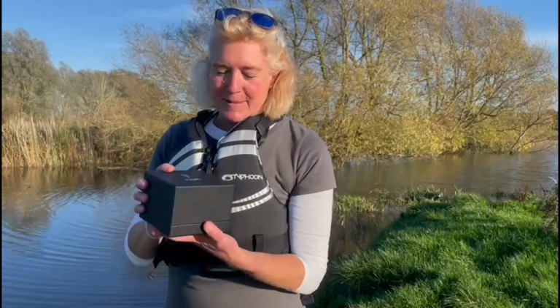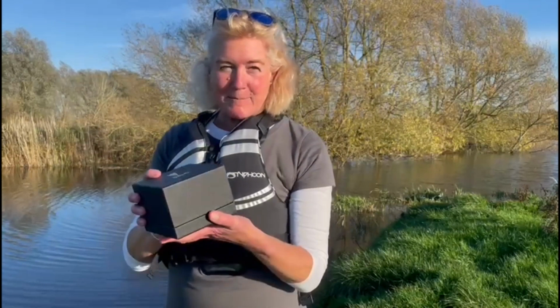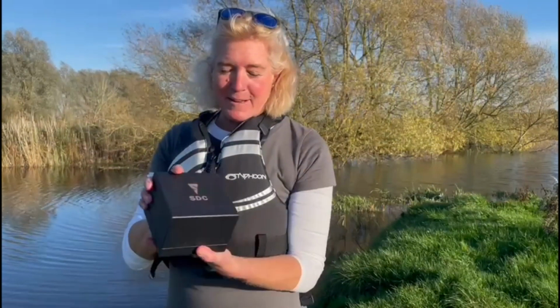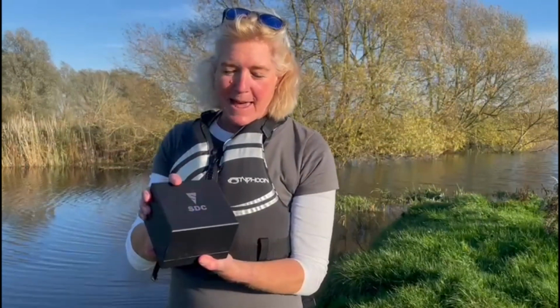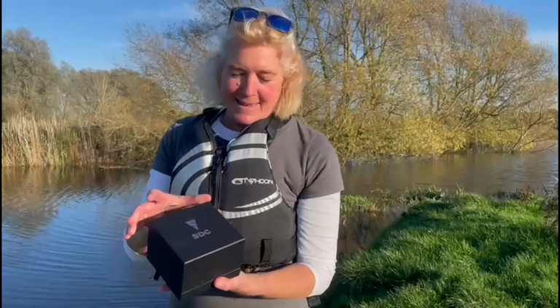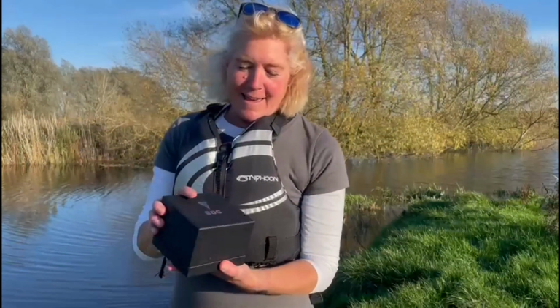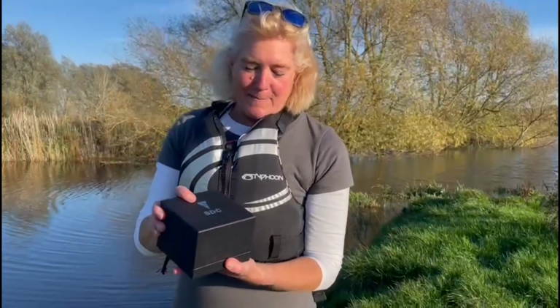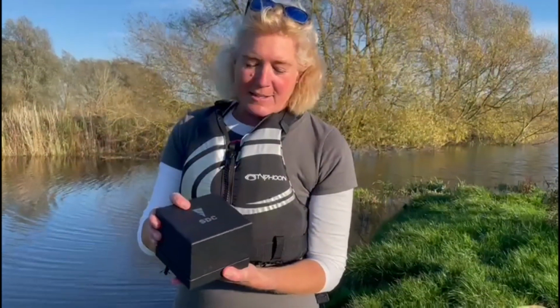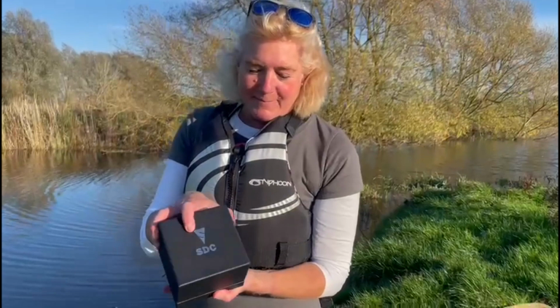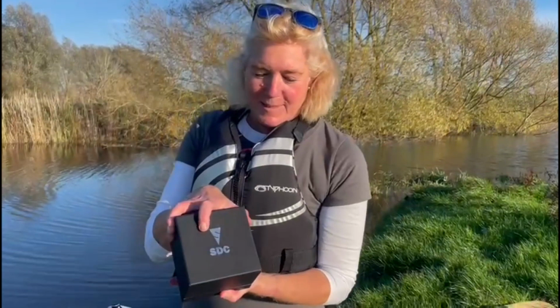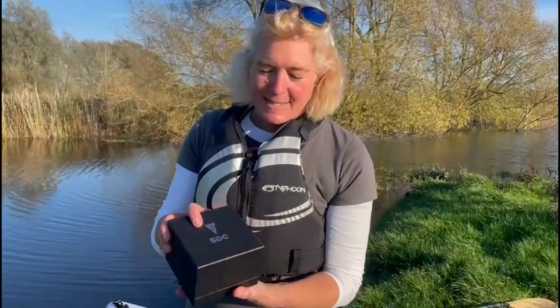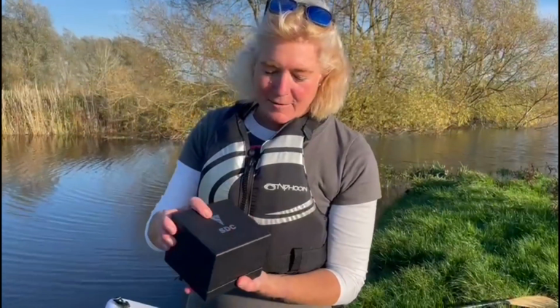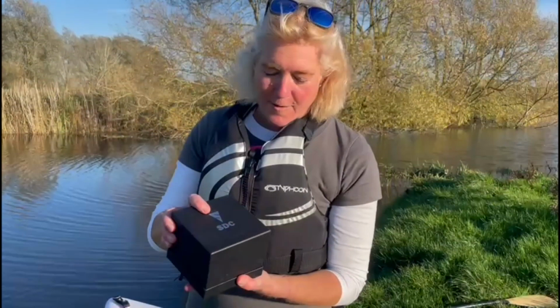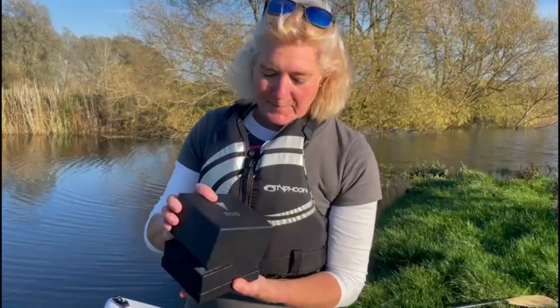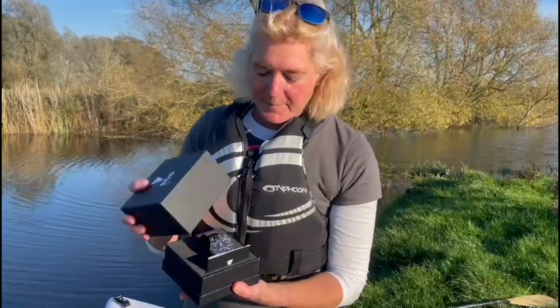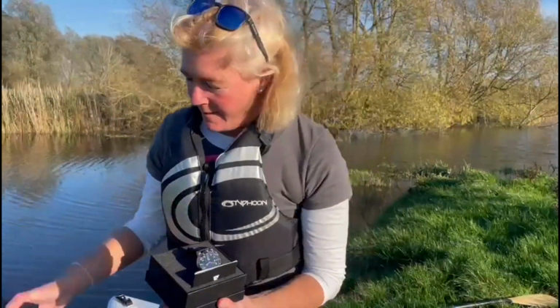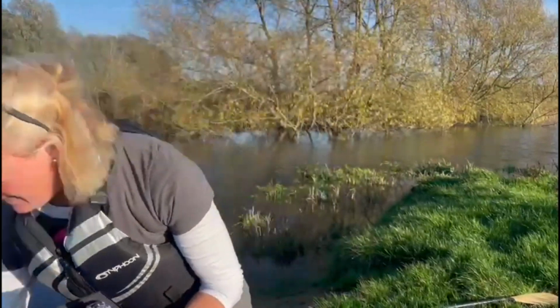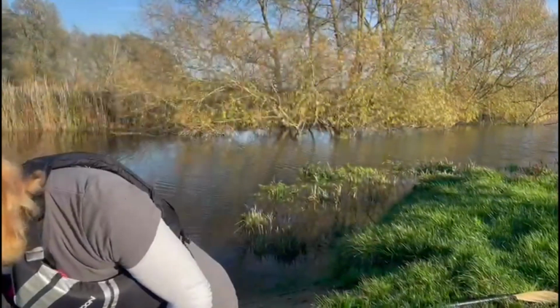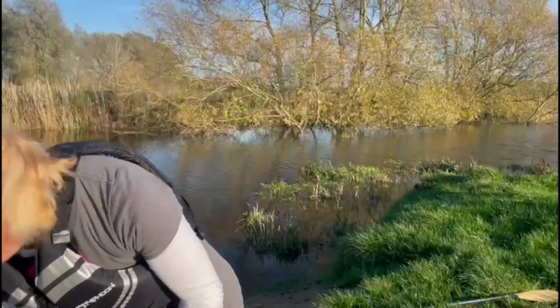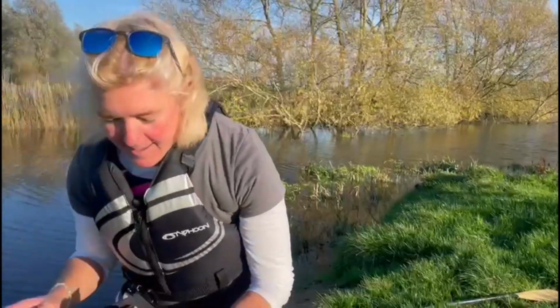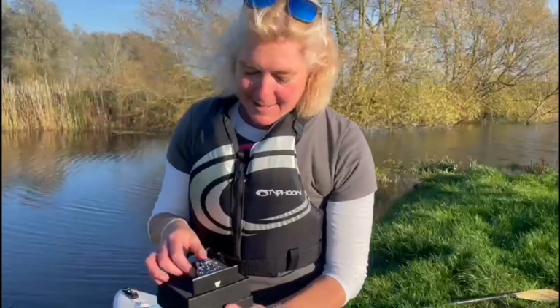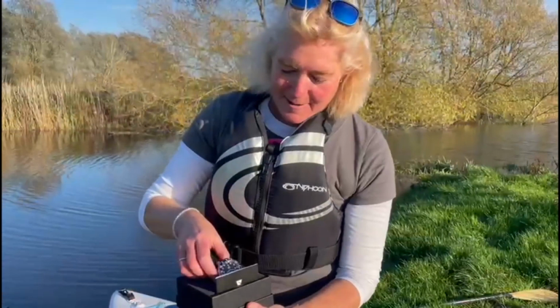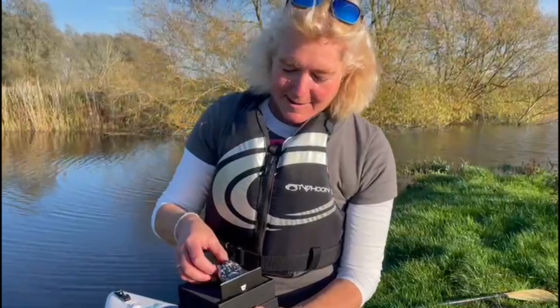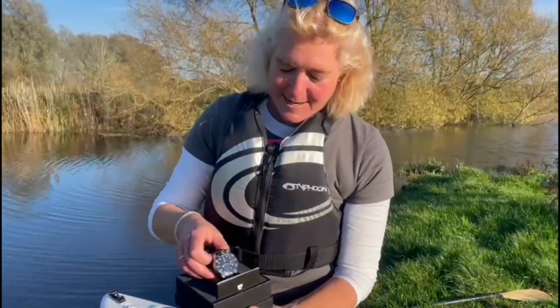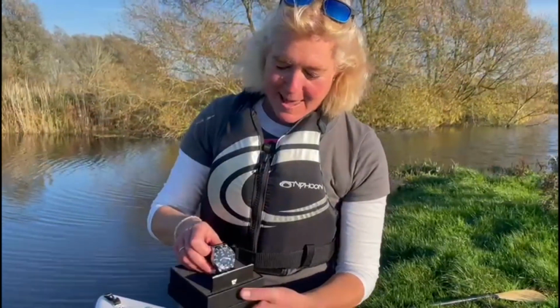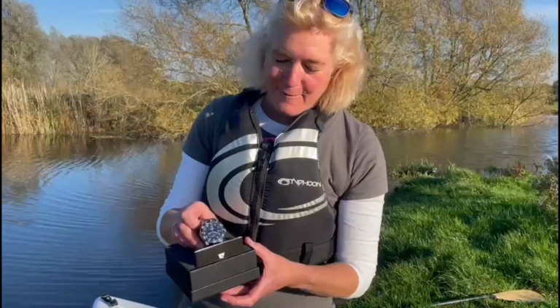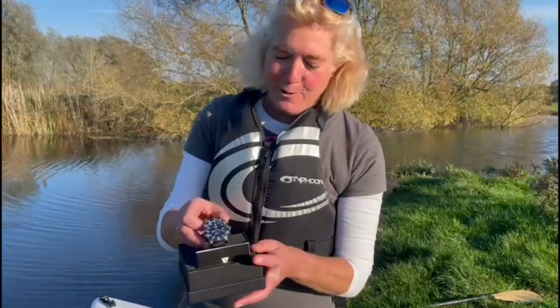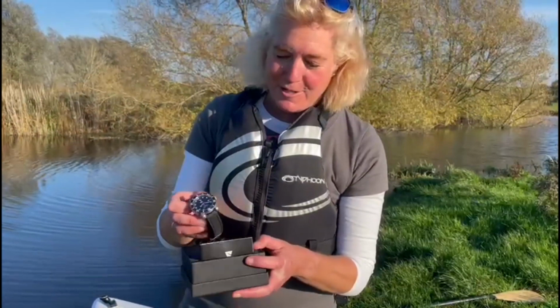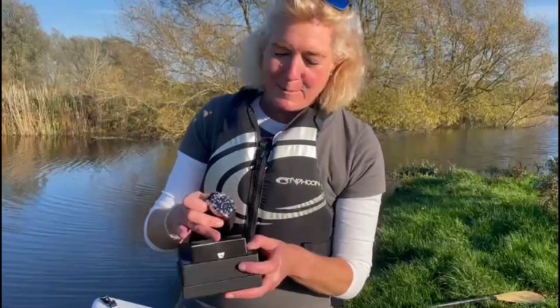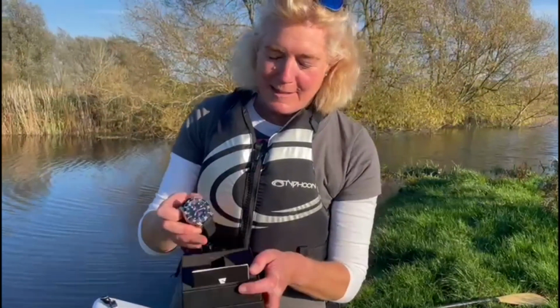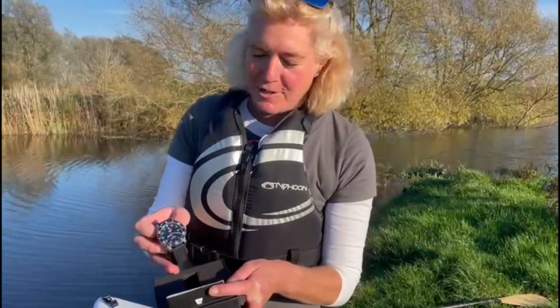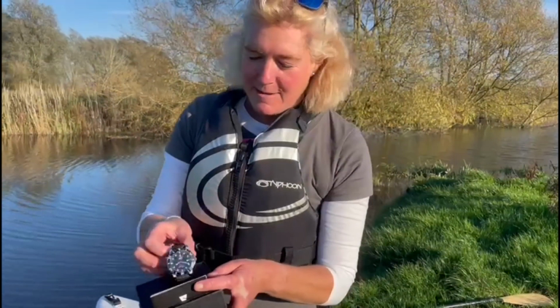So it comes in nice black packaging with SDC on the front. Inside we have the watch and it comes with a little instruction manual.